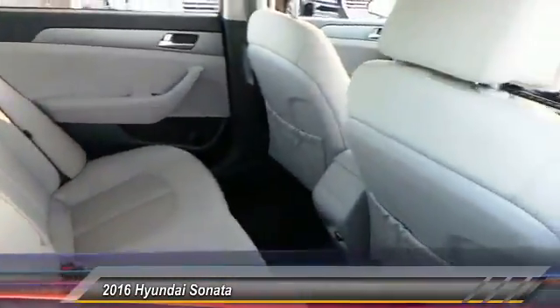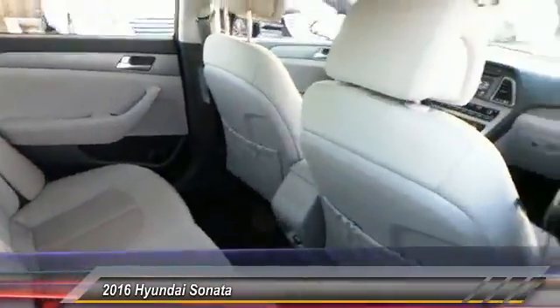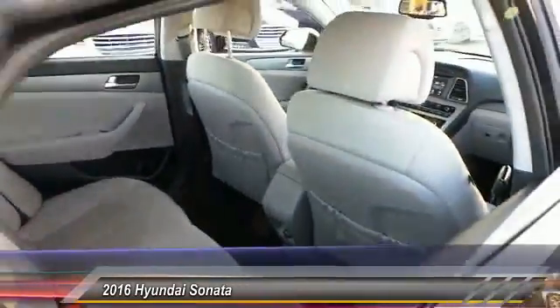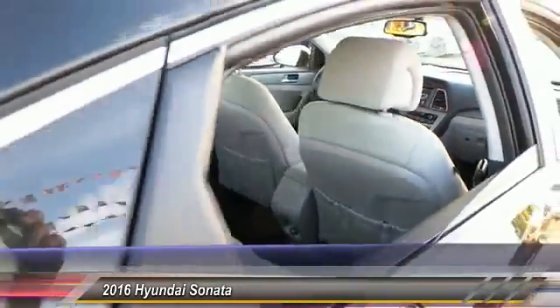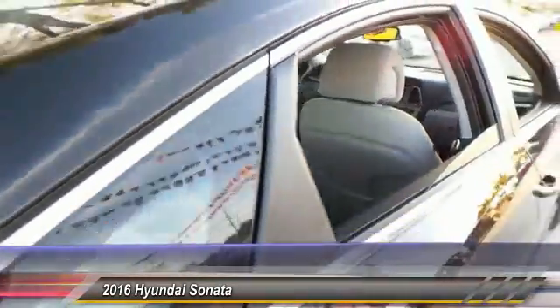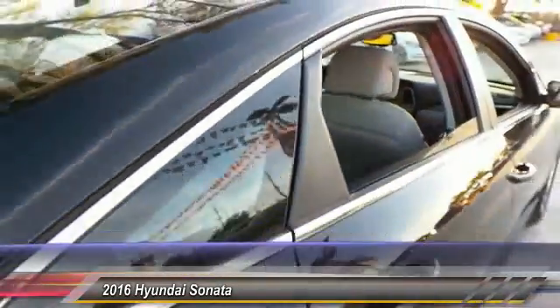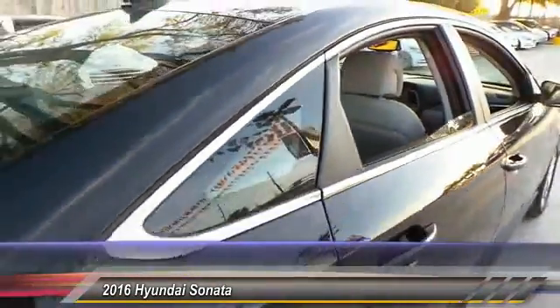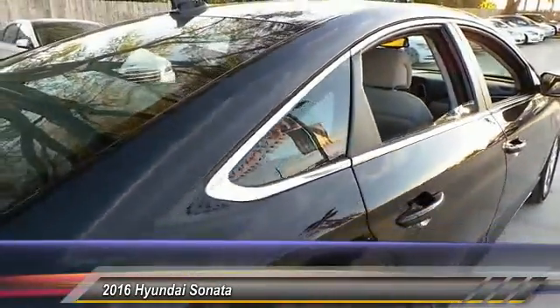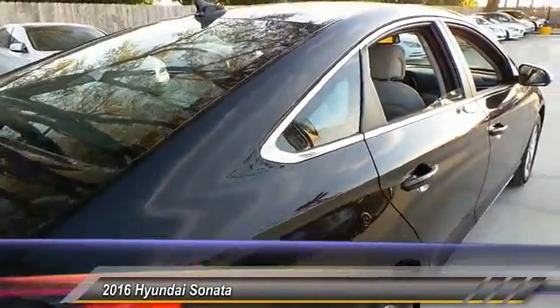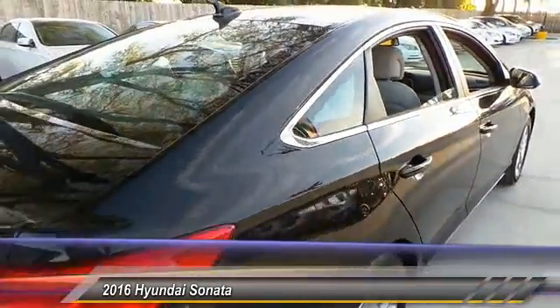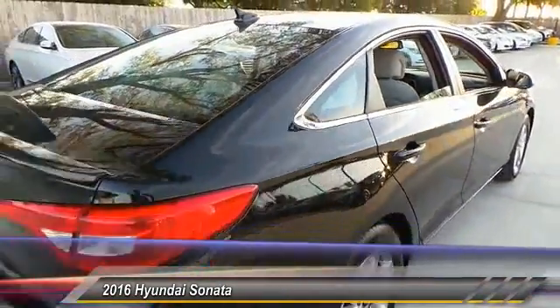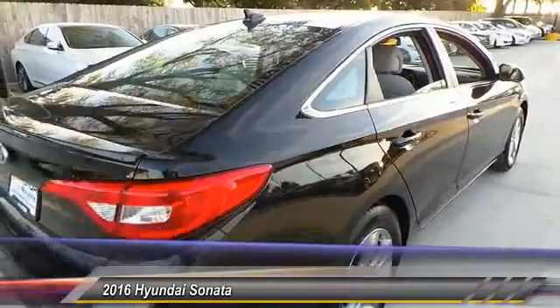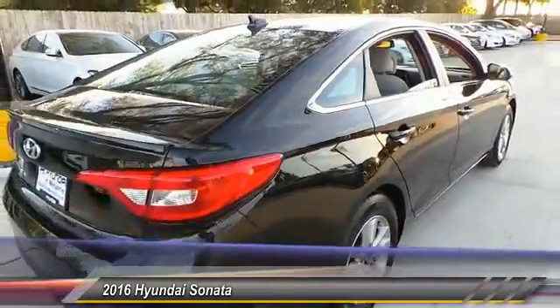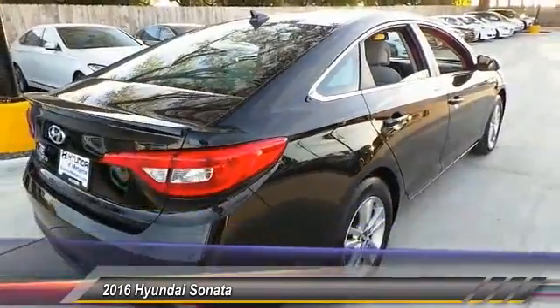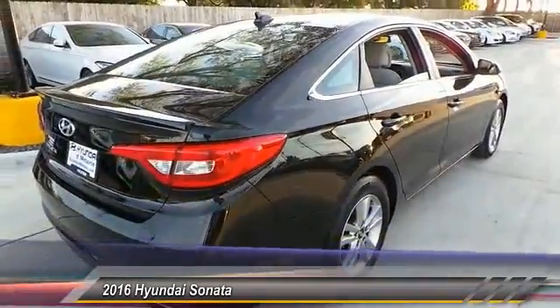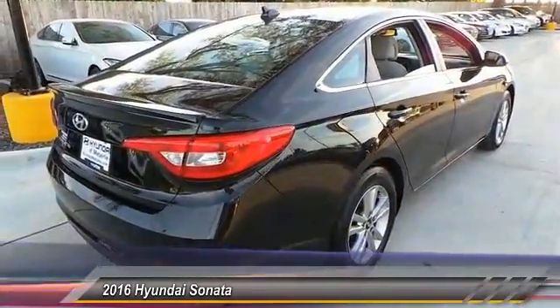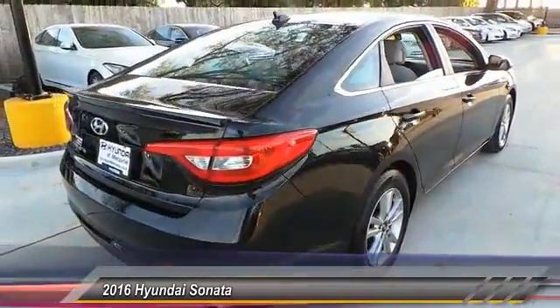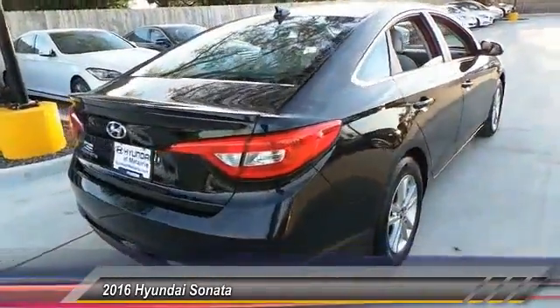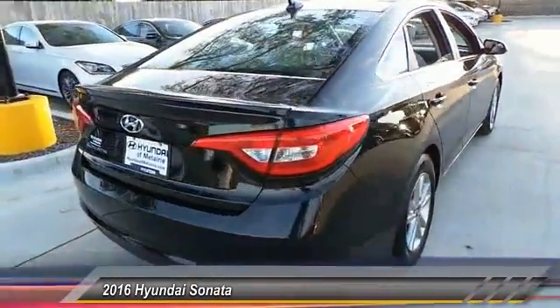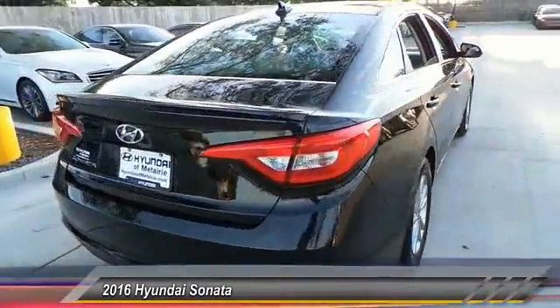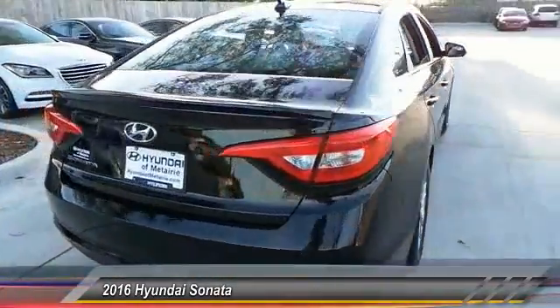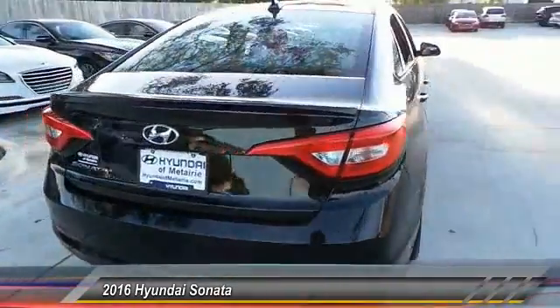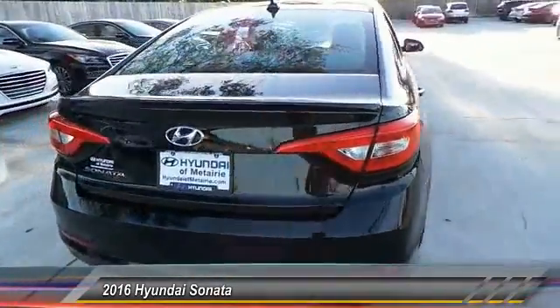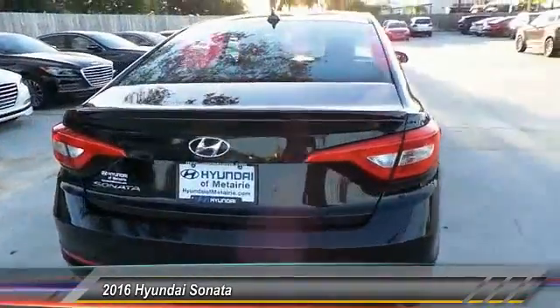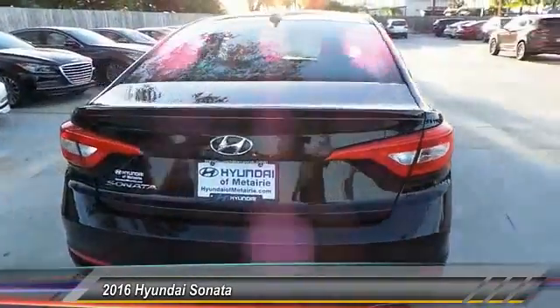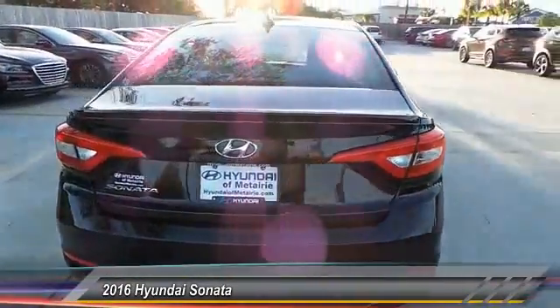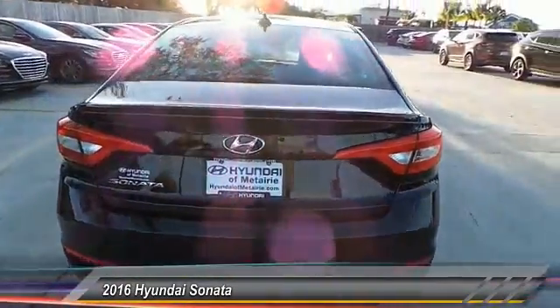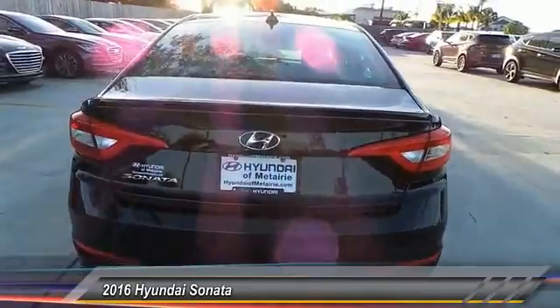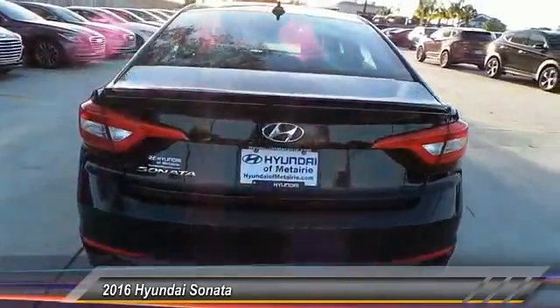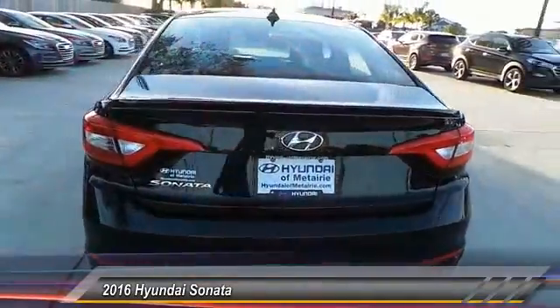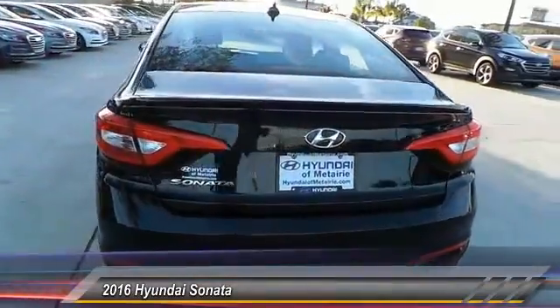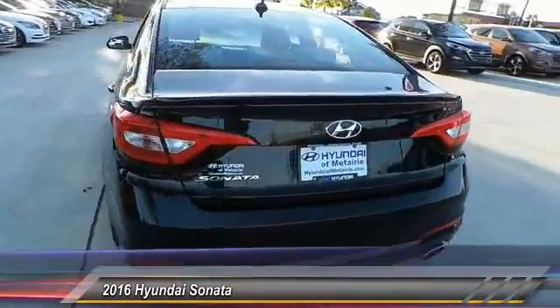Here are some of this vehicle's great options: stability control, traction control, anti-lock braking system, keyless entry, steering wheel audio controls, and backup camera.